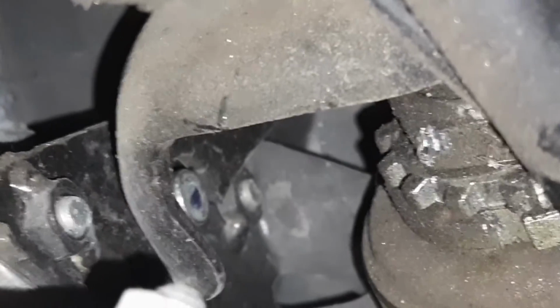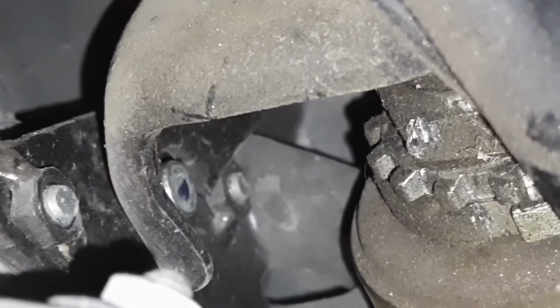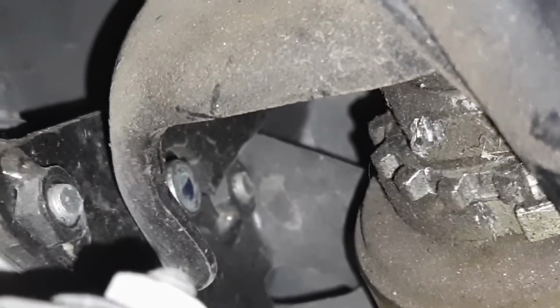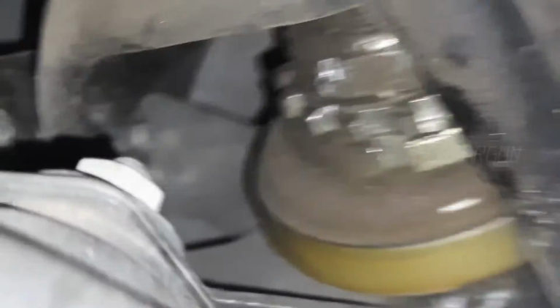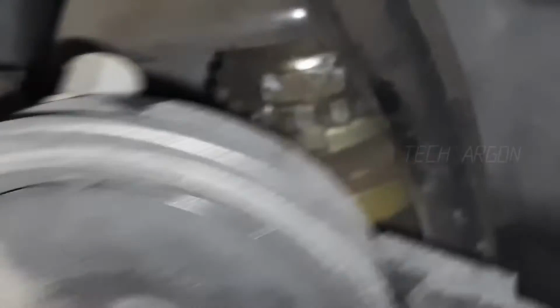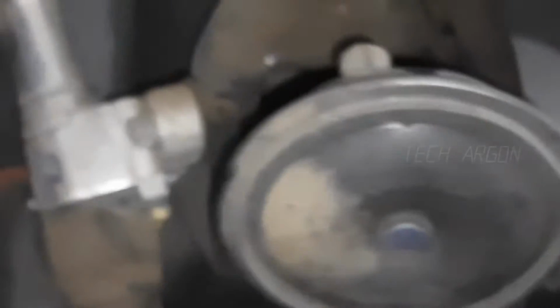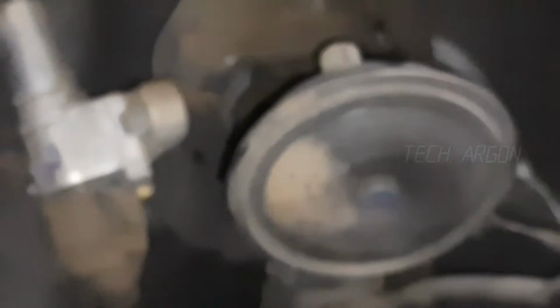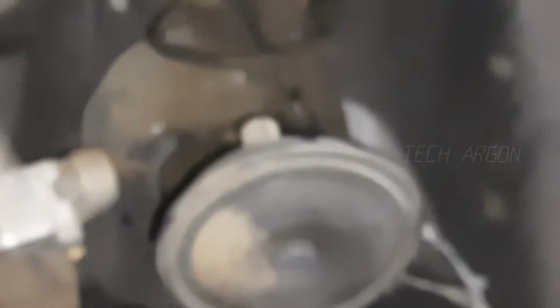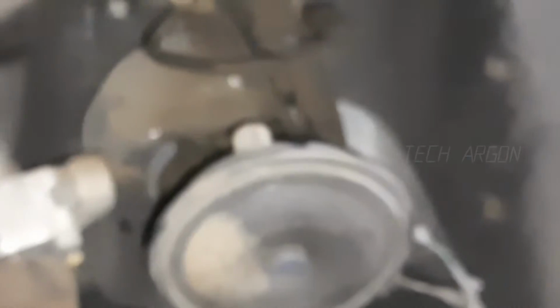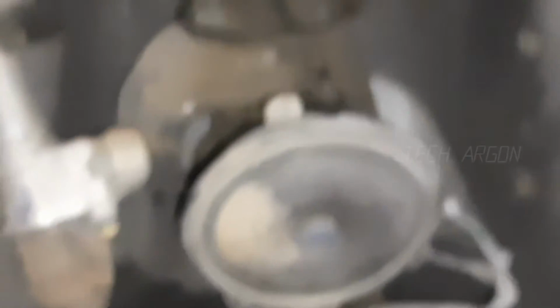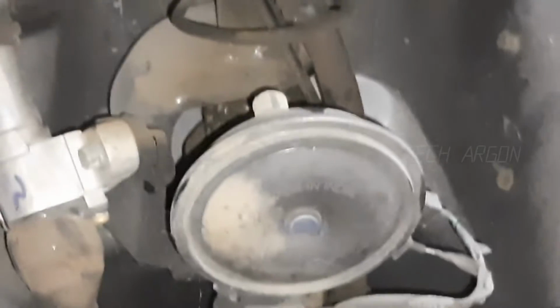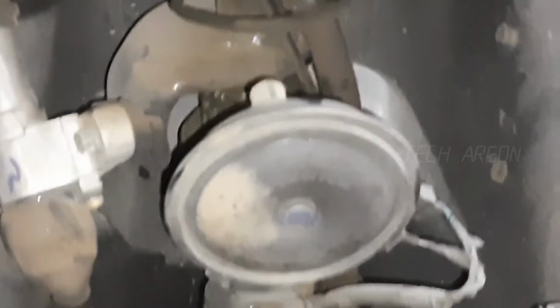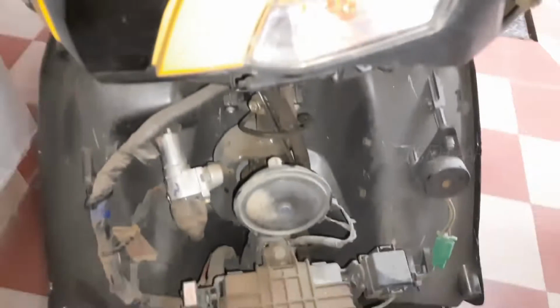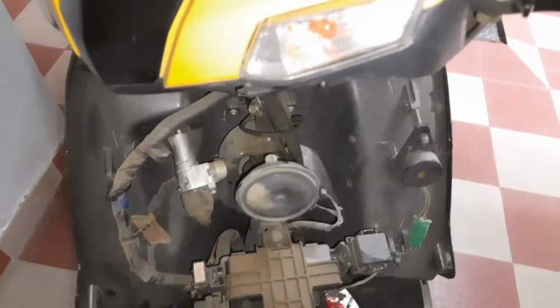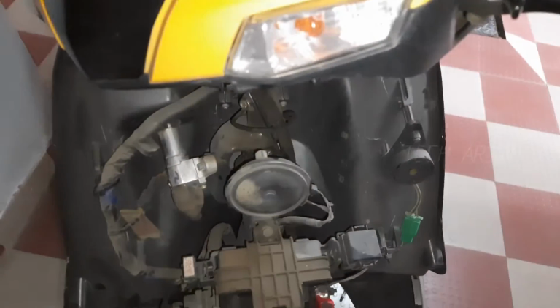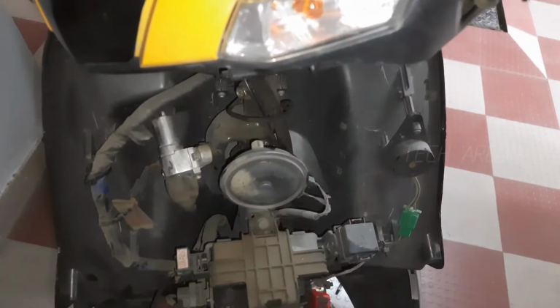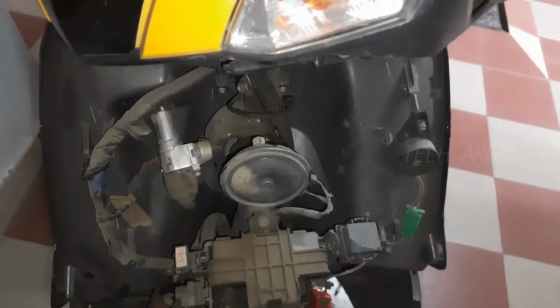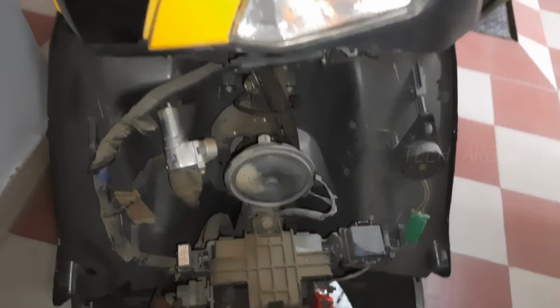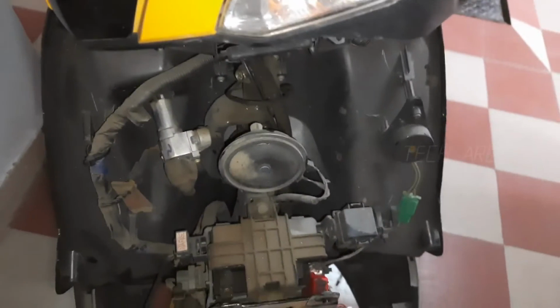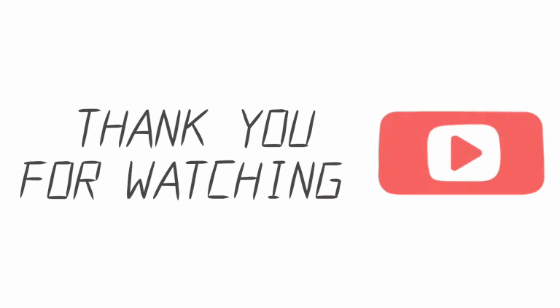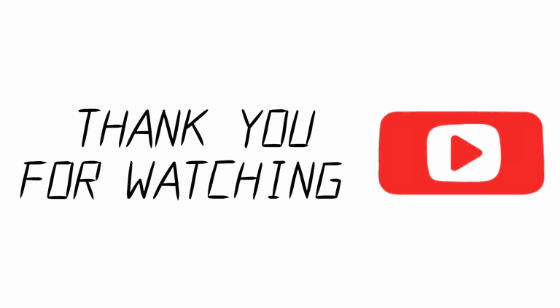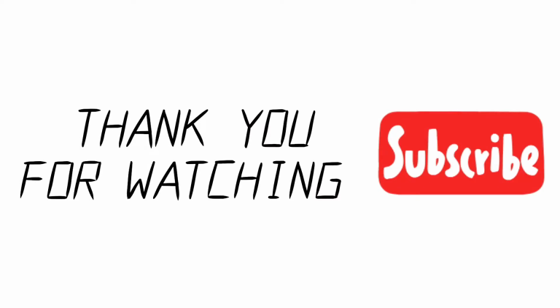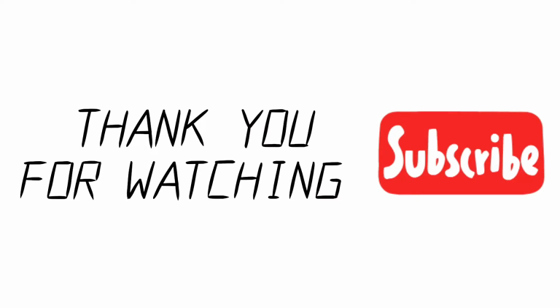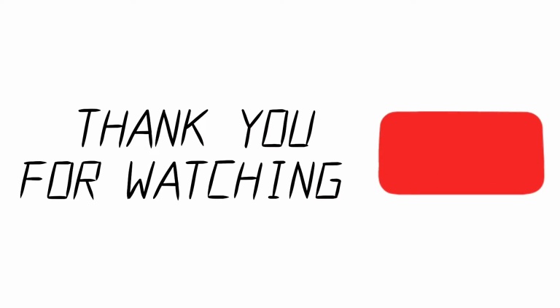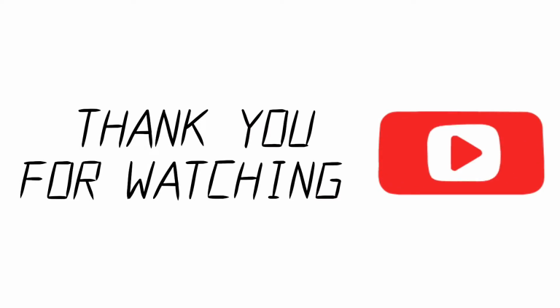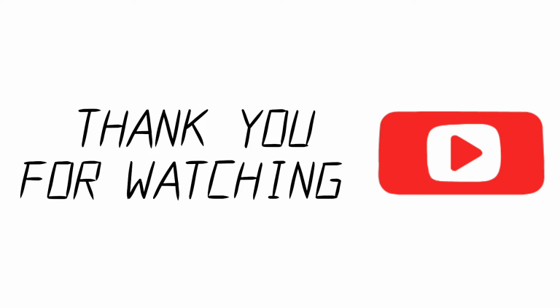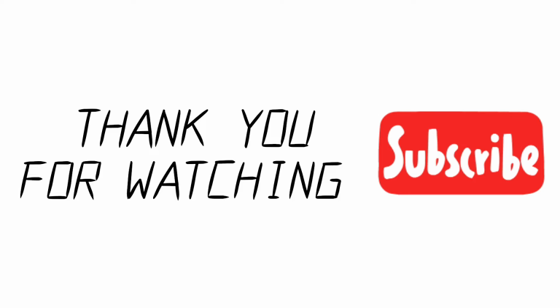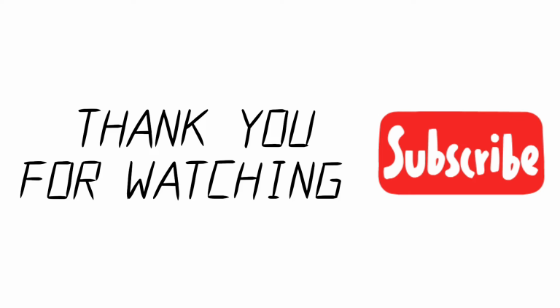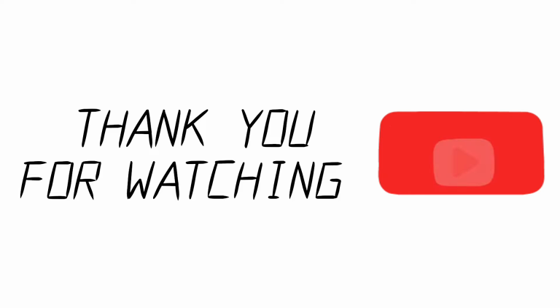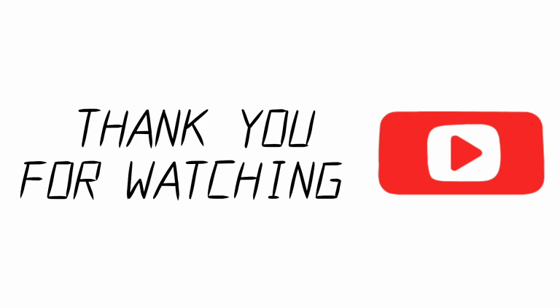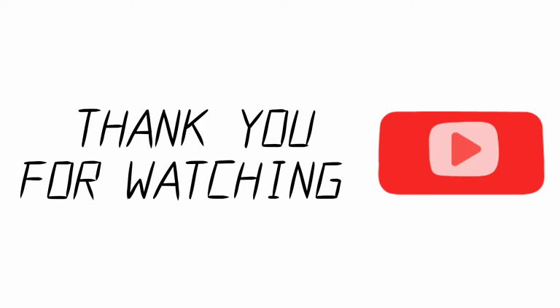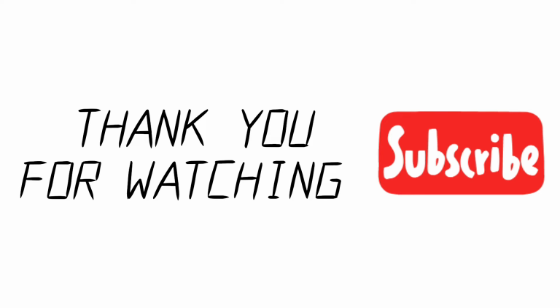That's it guys. I hope you like the video. If you like it, please like and subscribe. Thank you so much for watching. Take care.